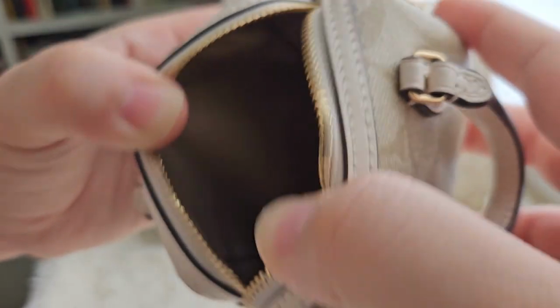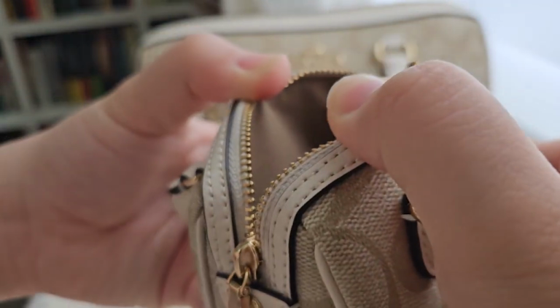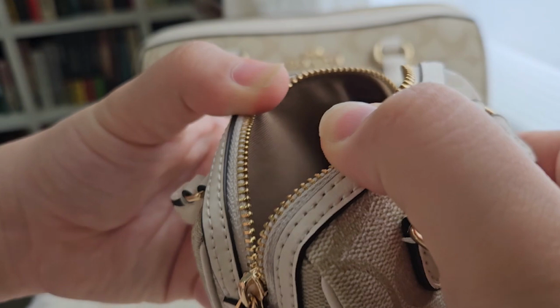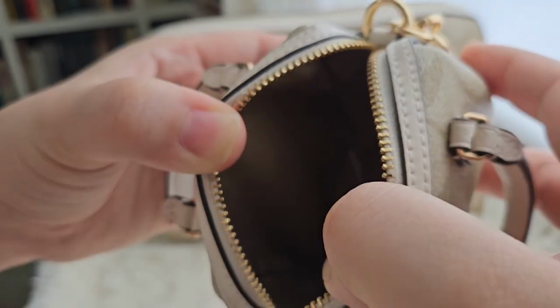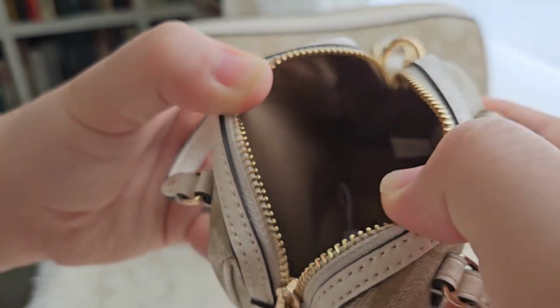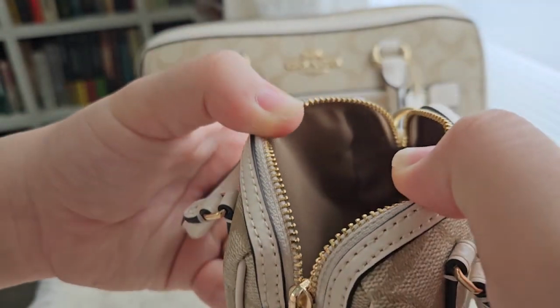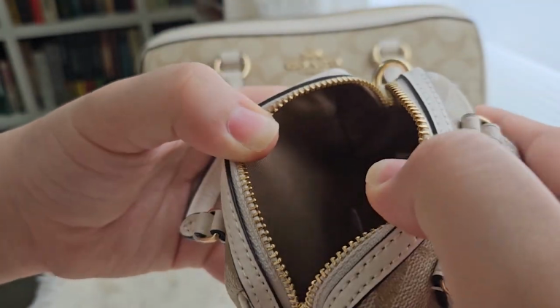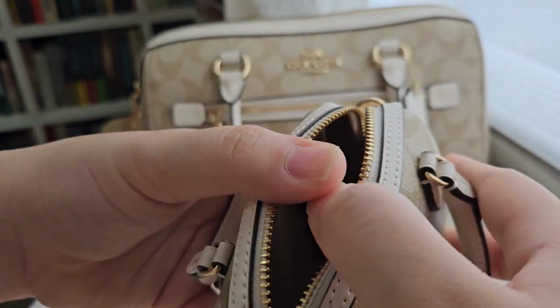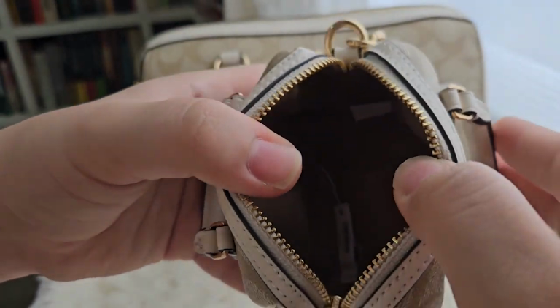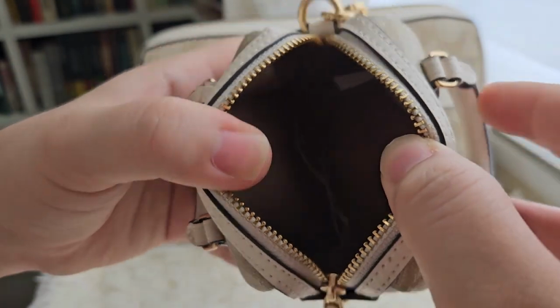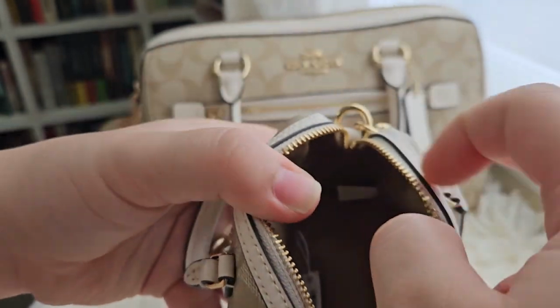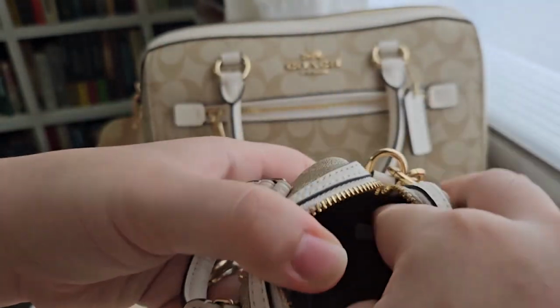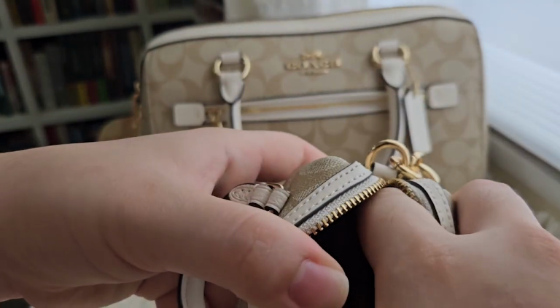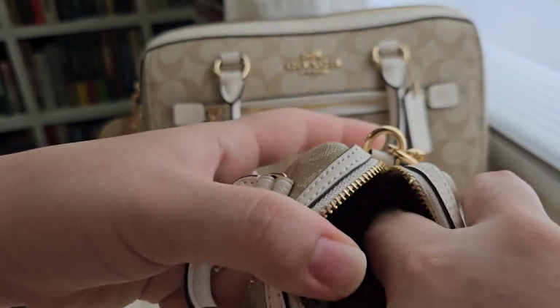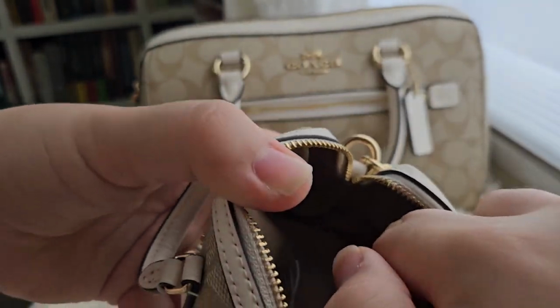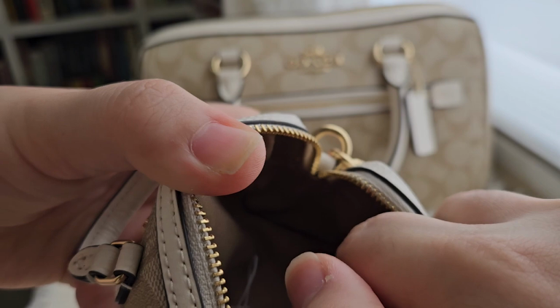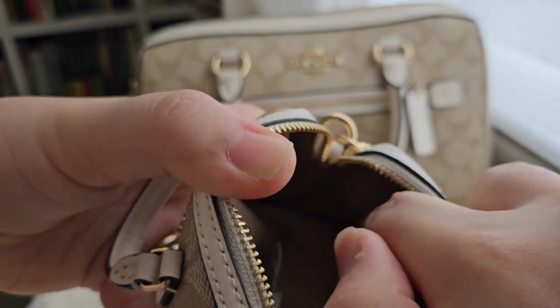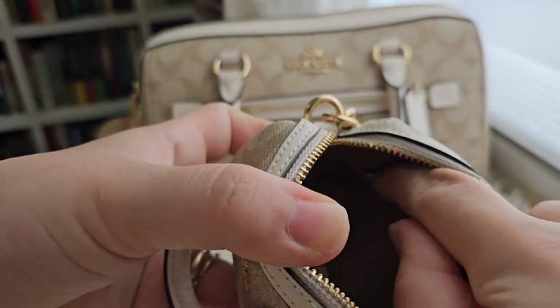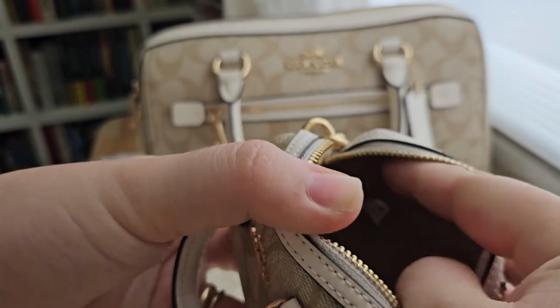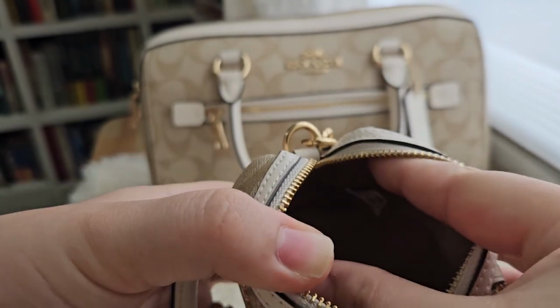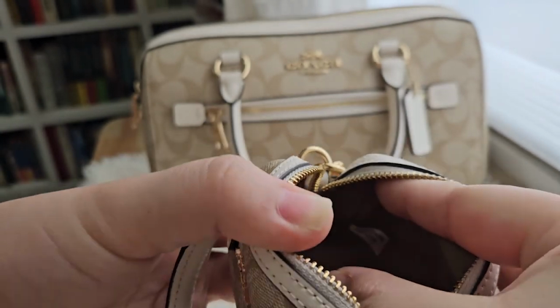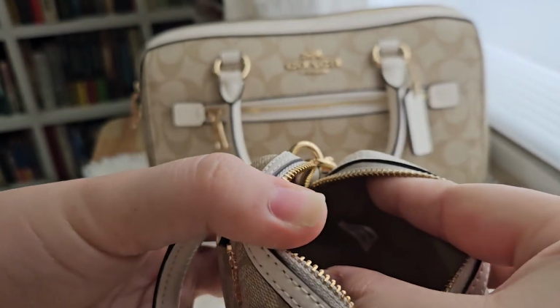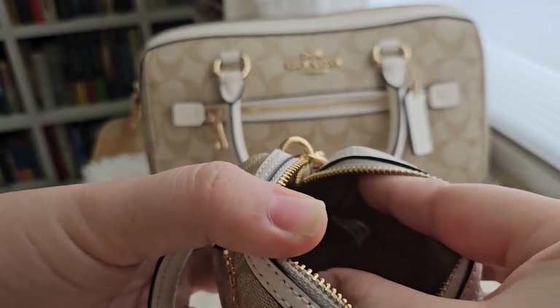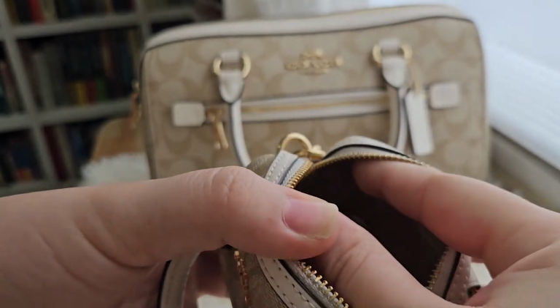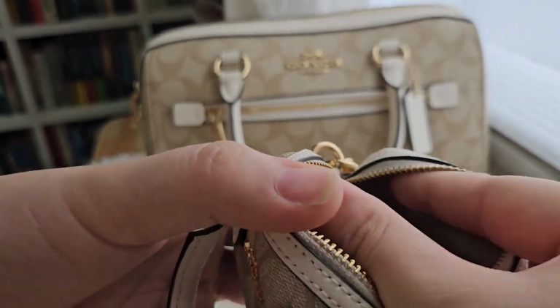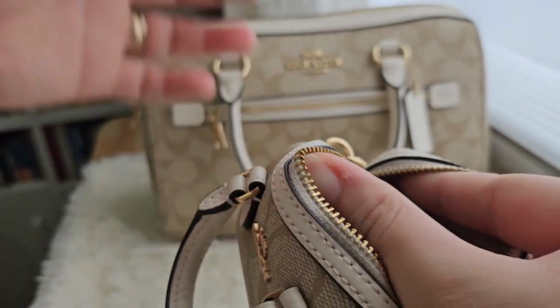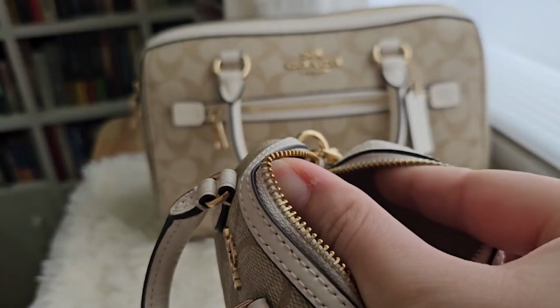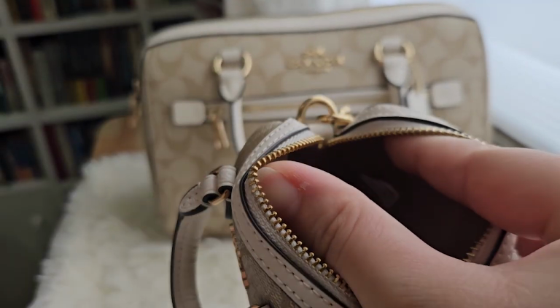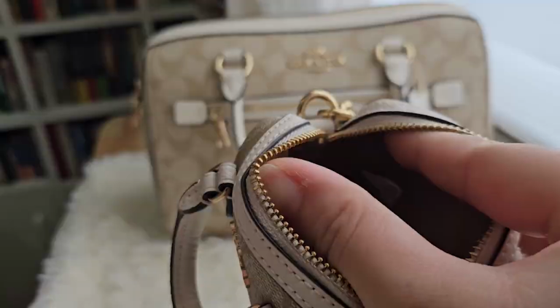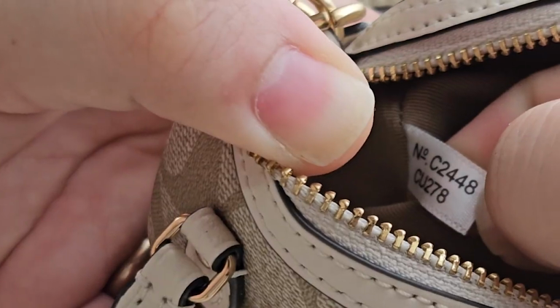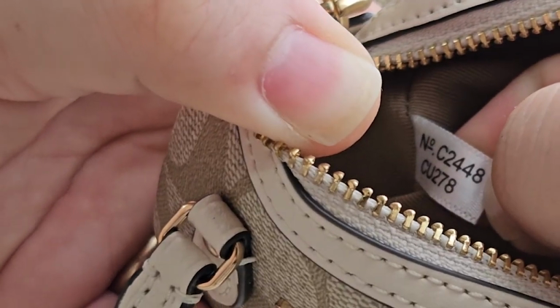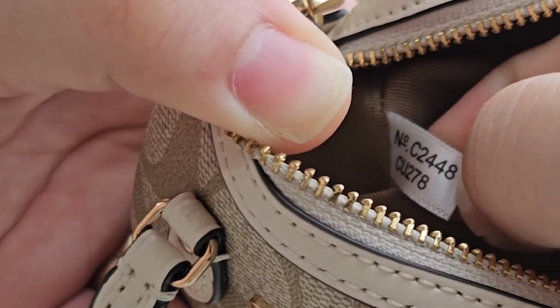Inside, we don't have a Coach story patch or a Coach logo. We just have a really small code.